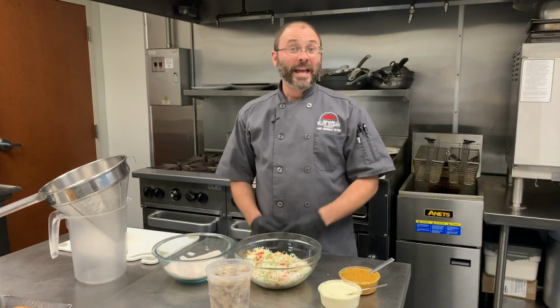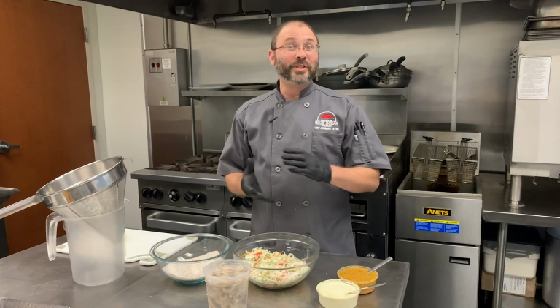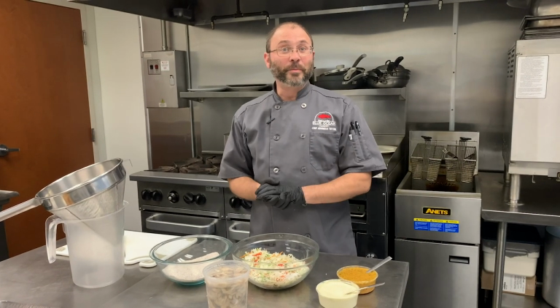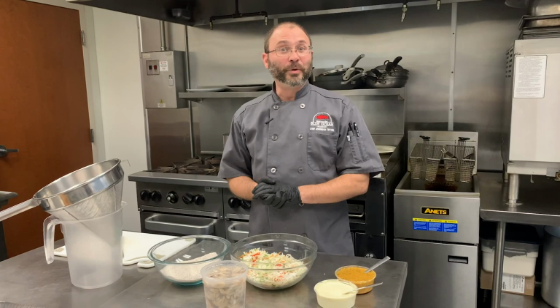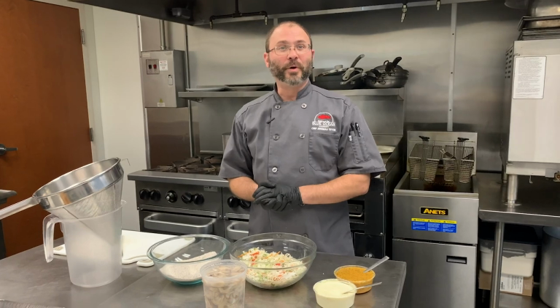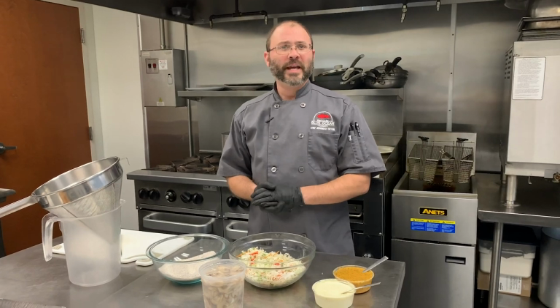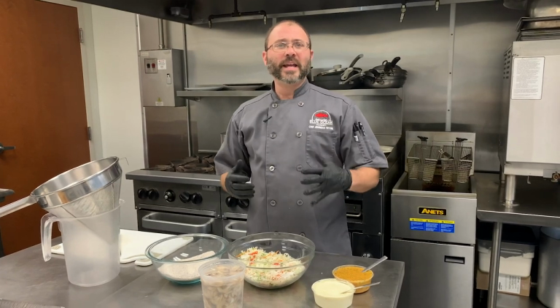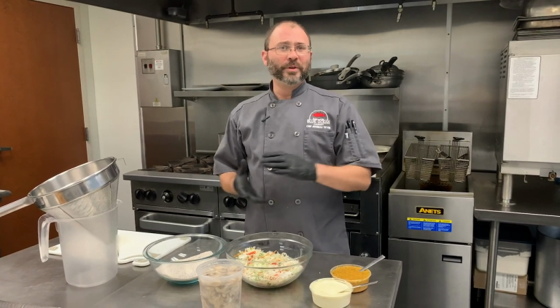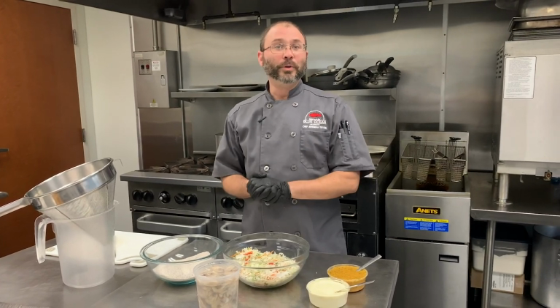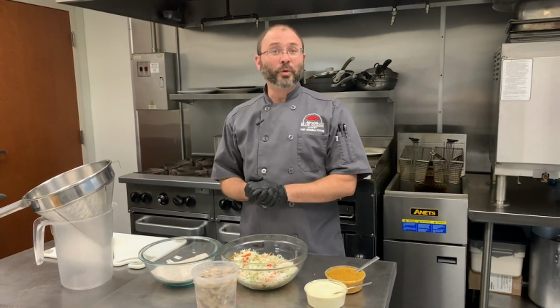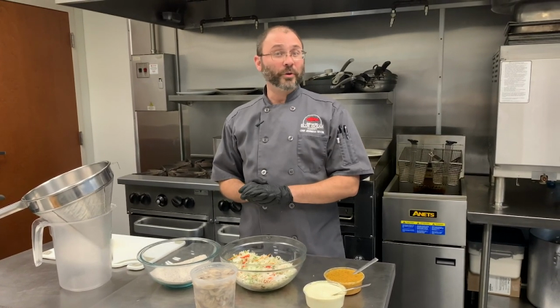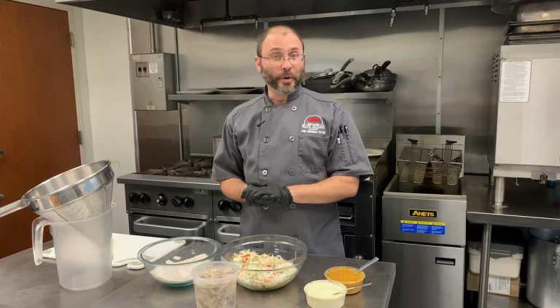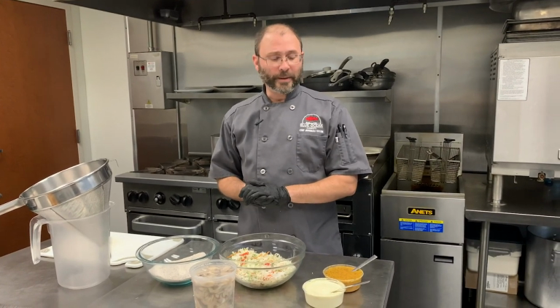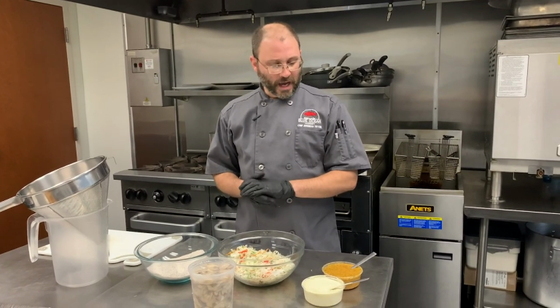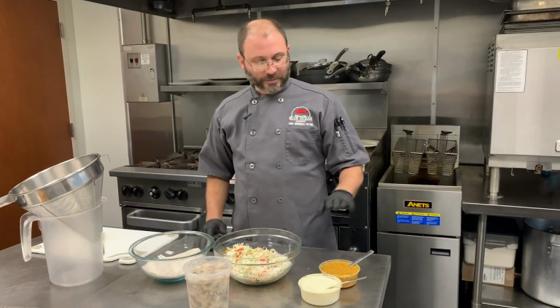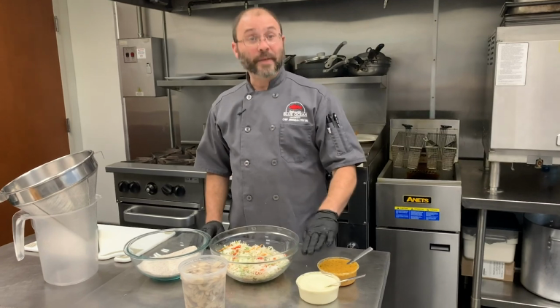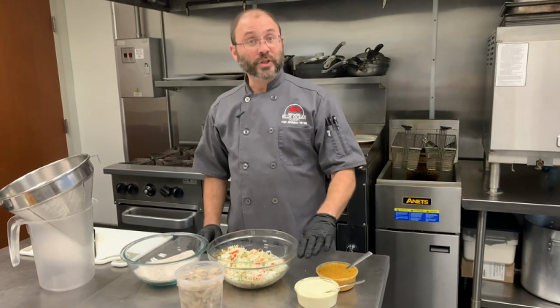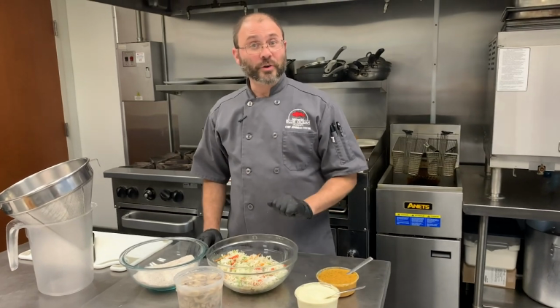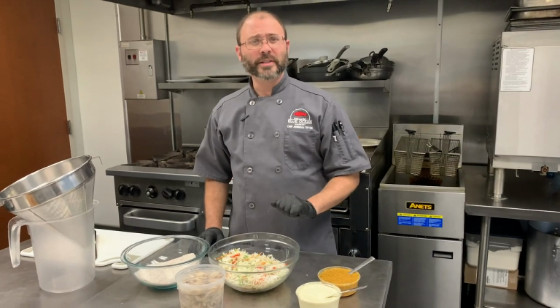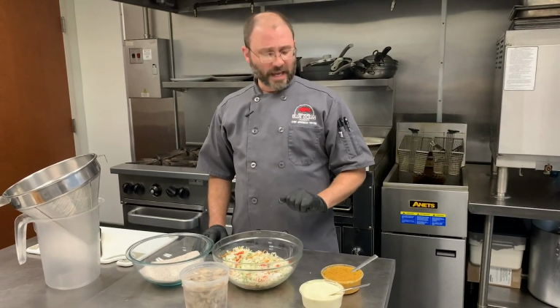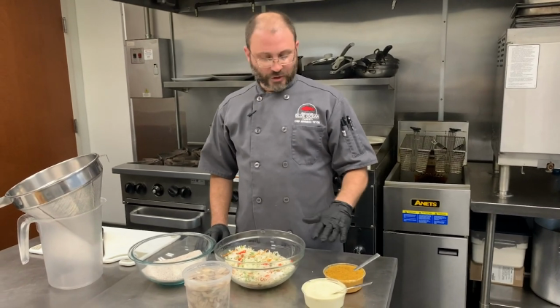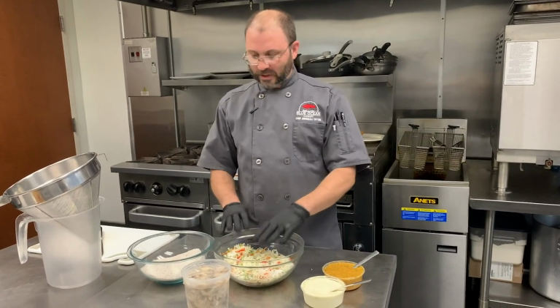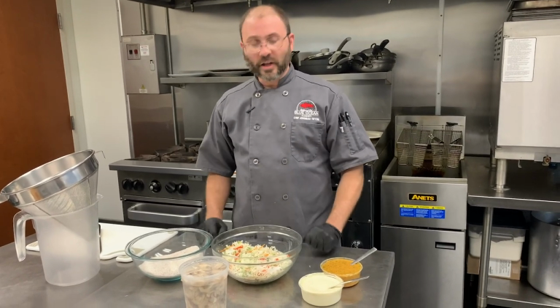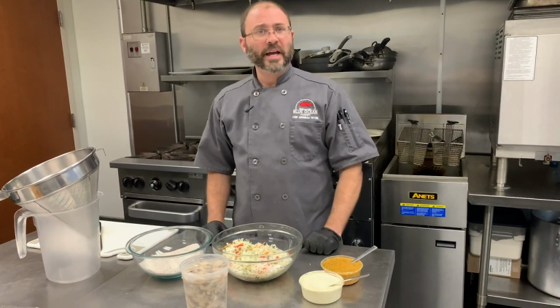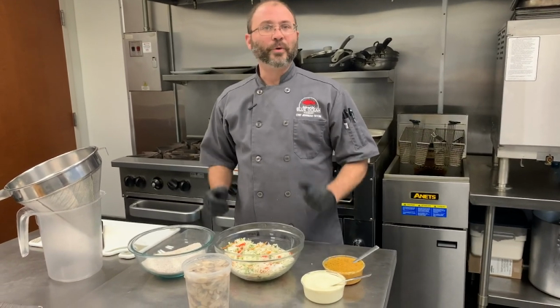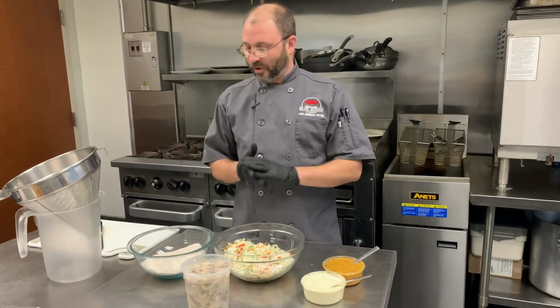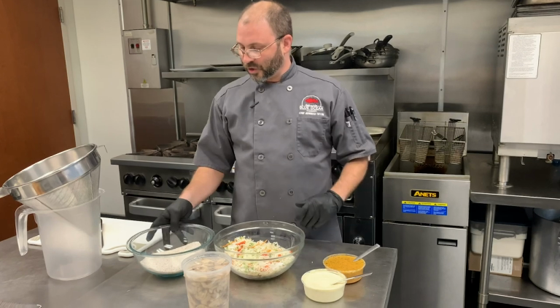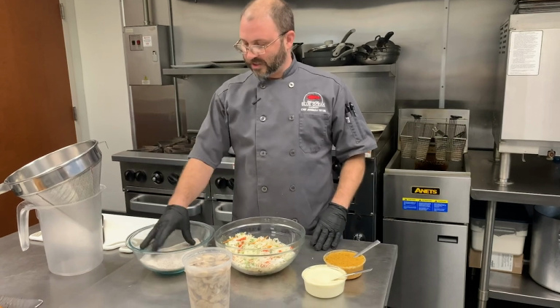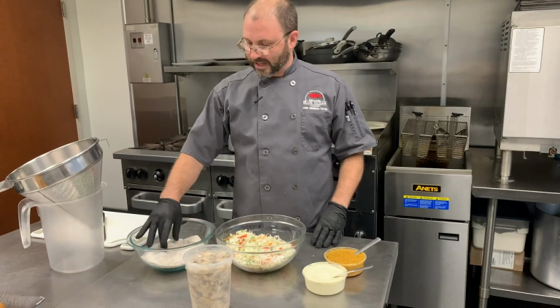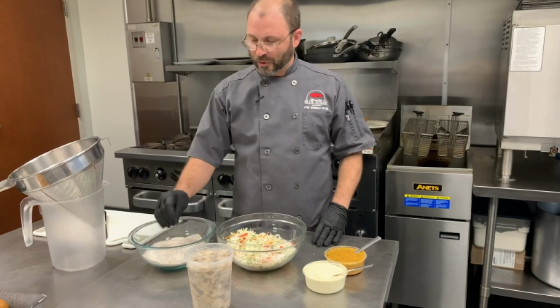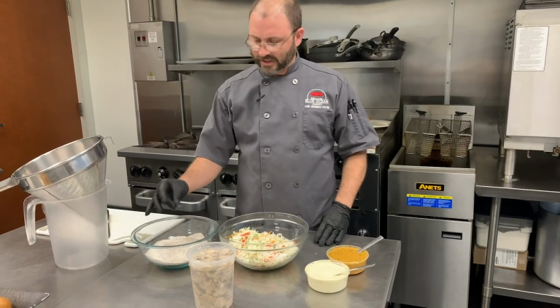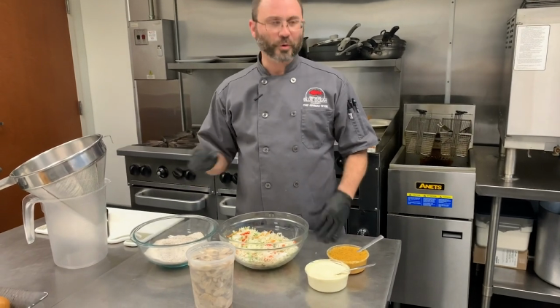Hey, it's Chef Jeremiah with Blue Ocean Market, and today we're going to be doing our blue corn fried oyster po'boy. That's going to have a green chili tartar sauce, a chipotle slaw, and then we're going to be frying our oysters in some nice New Mexican blue corn.